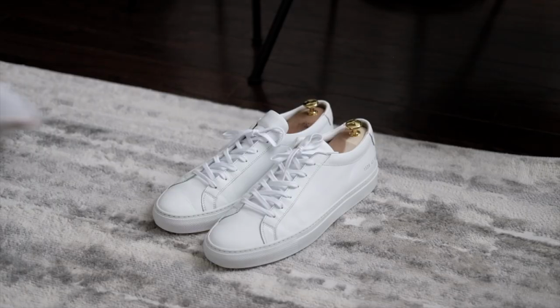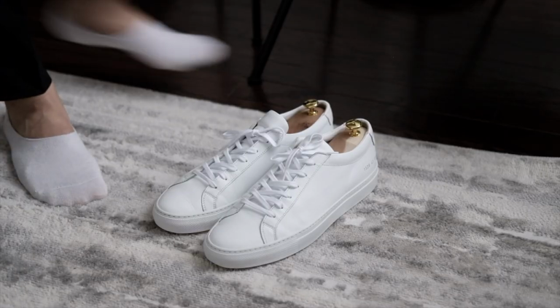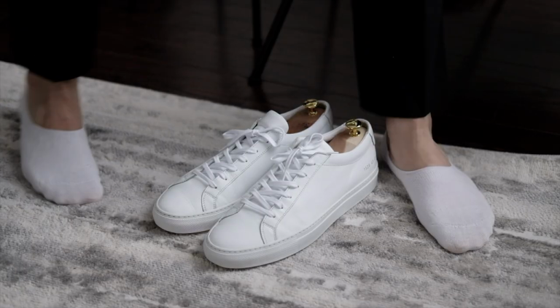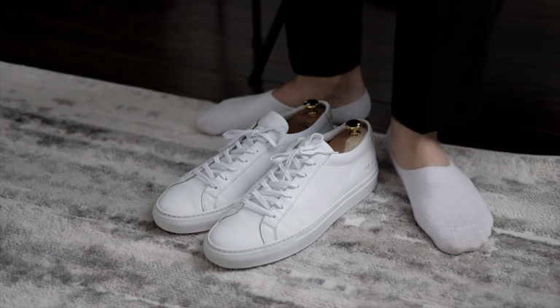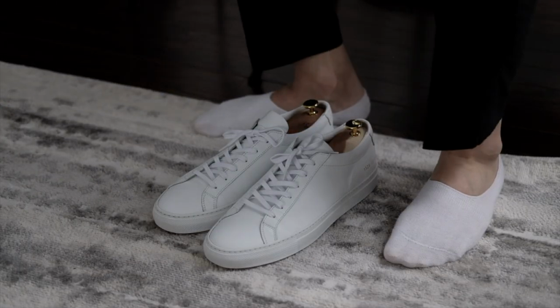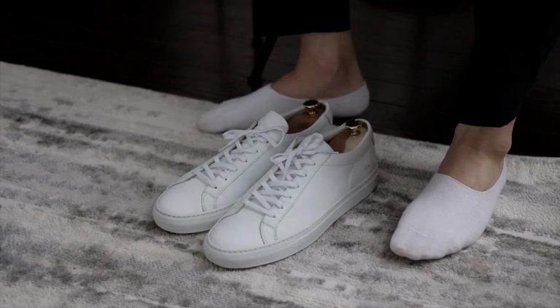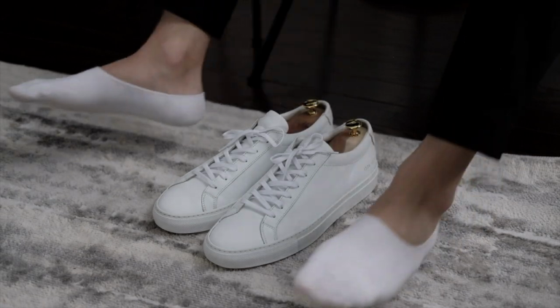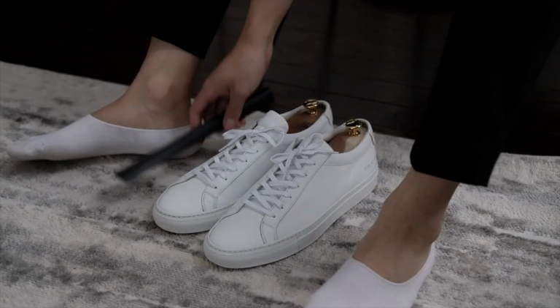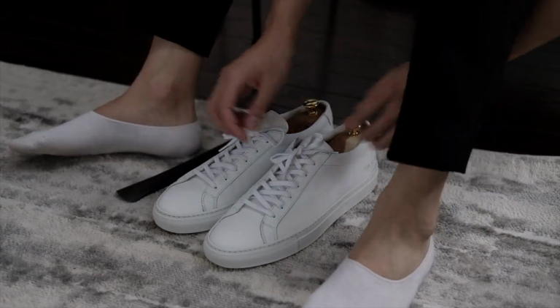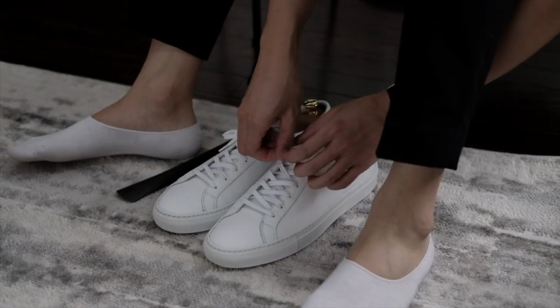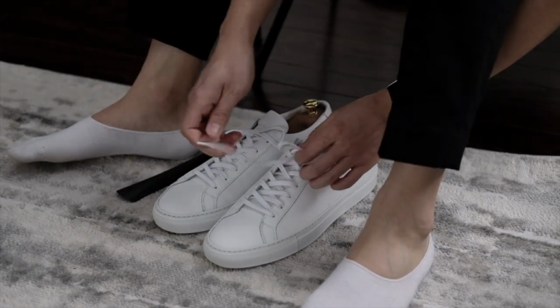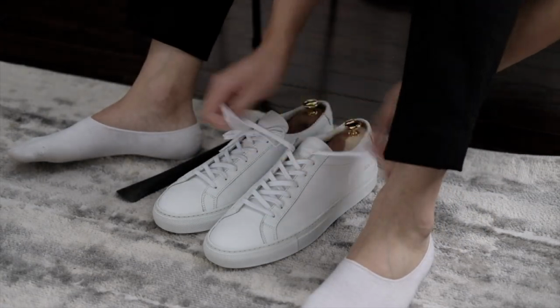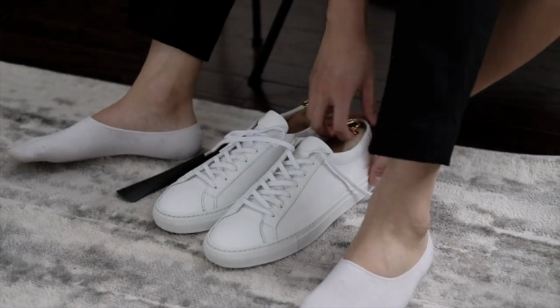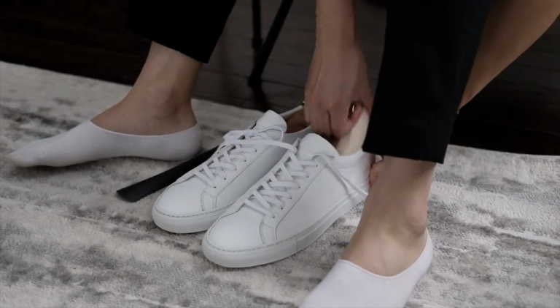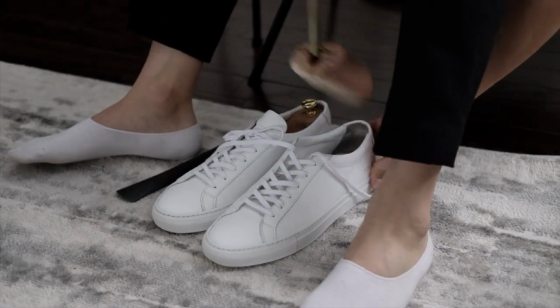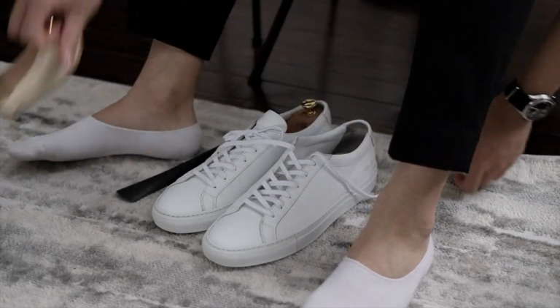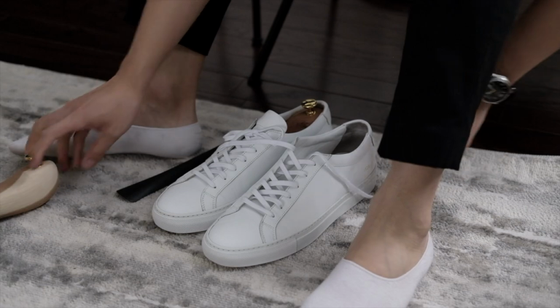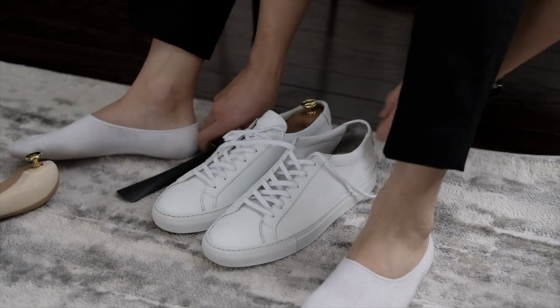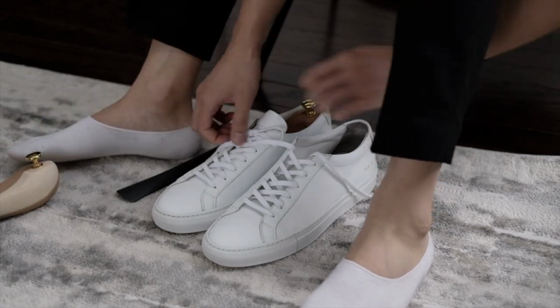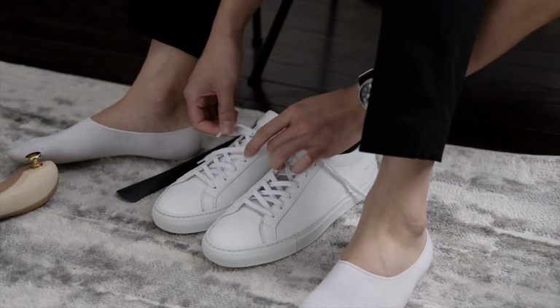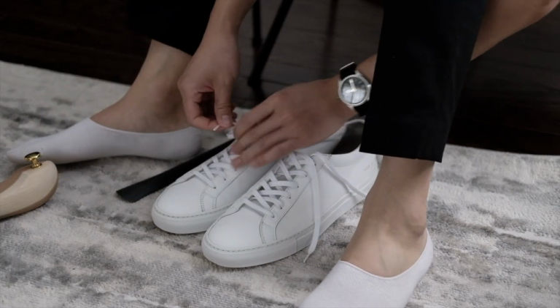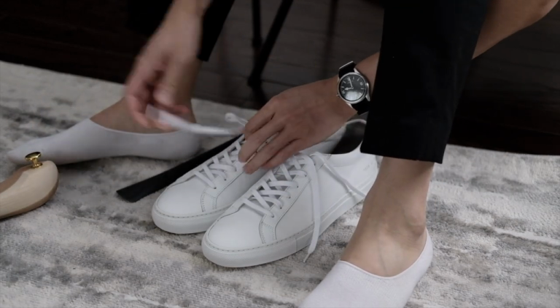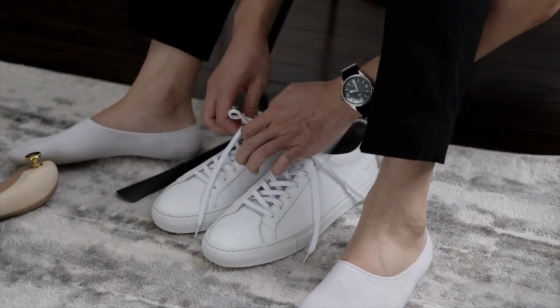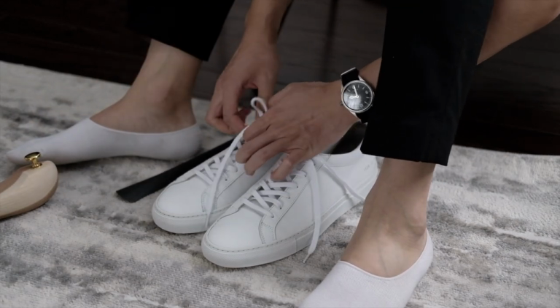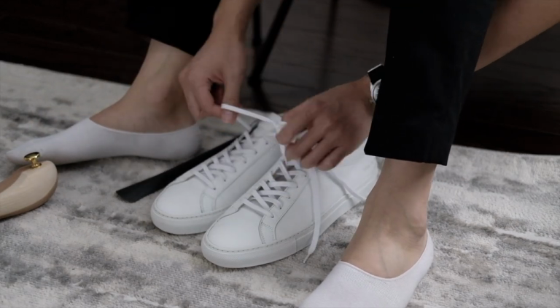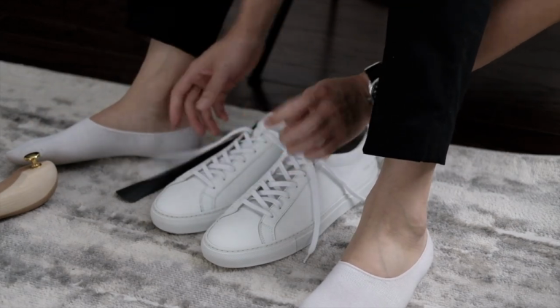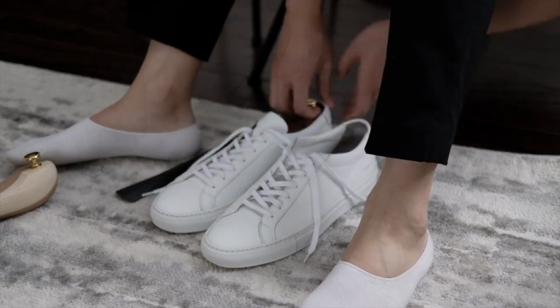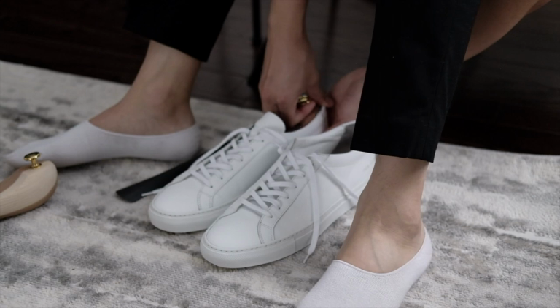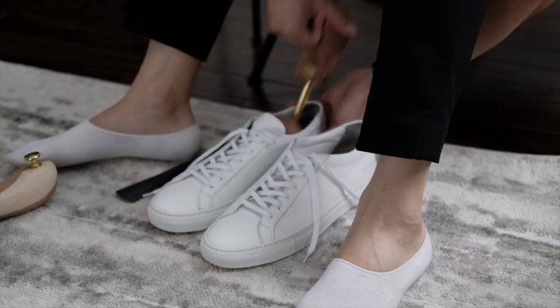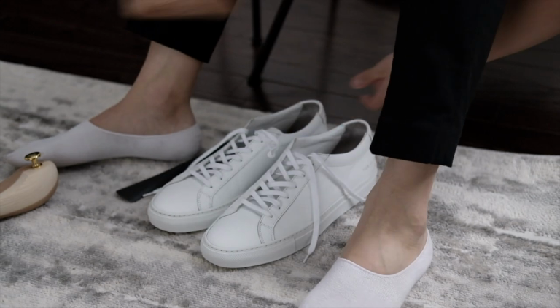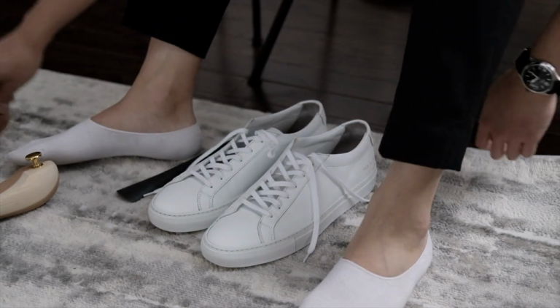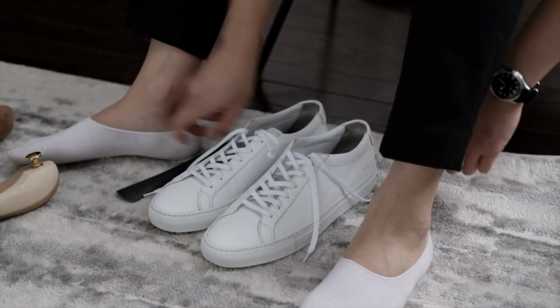I really hope this video can give you some perspective on how to clean your white sneakers and what products to use. I'll list out everything I used in the description. Please feel free to let me know if you have any questions. Thanks for watching, and see you in the next video.